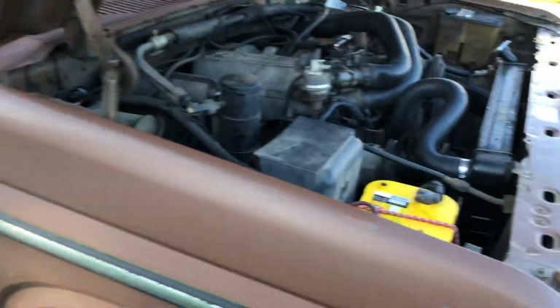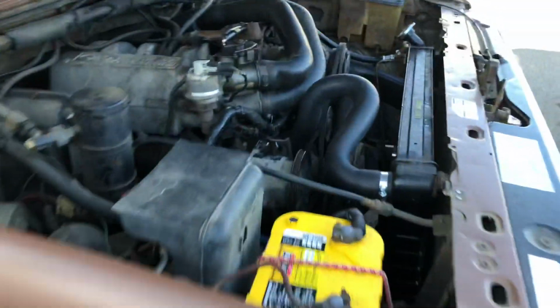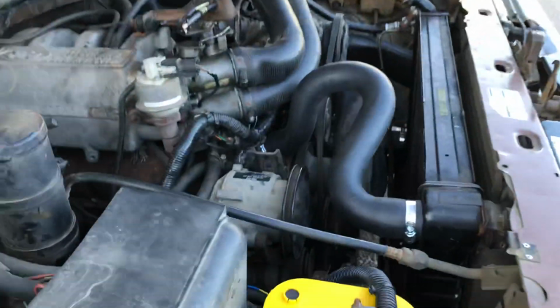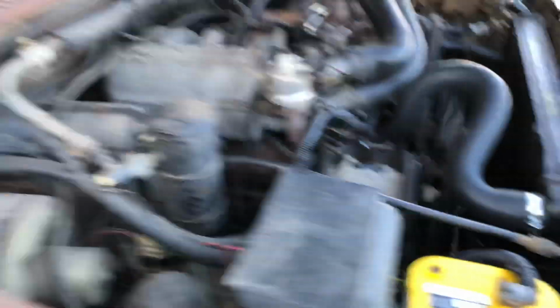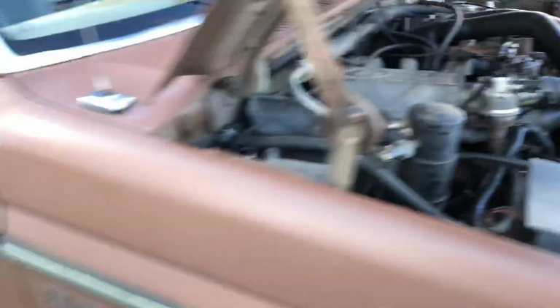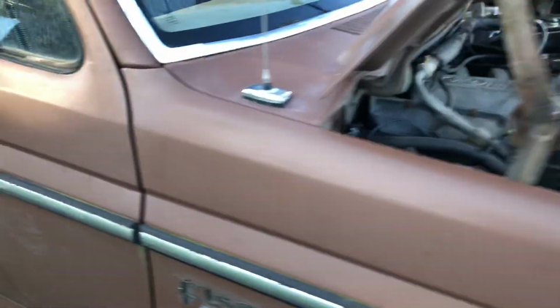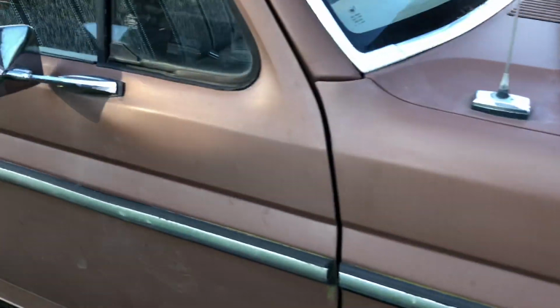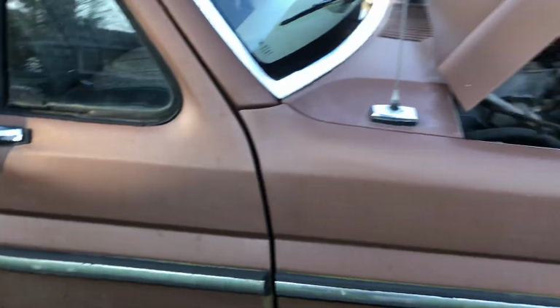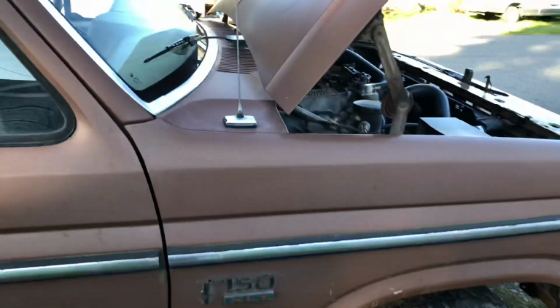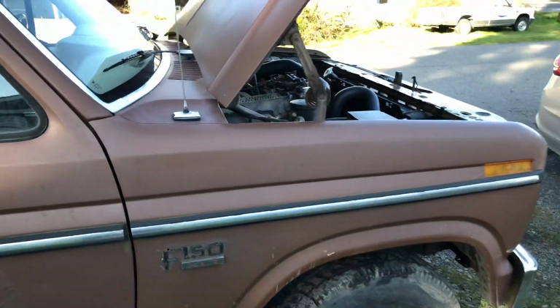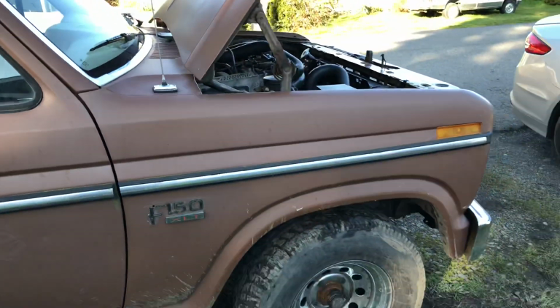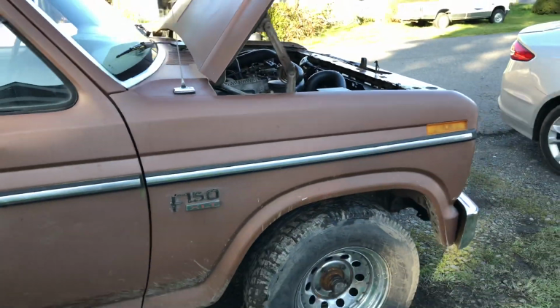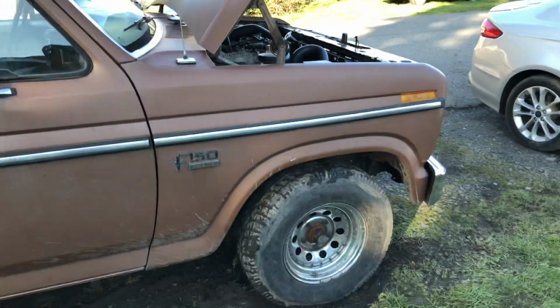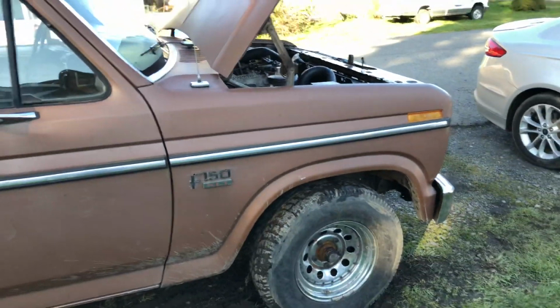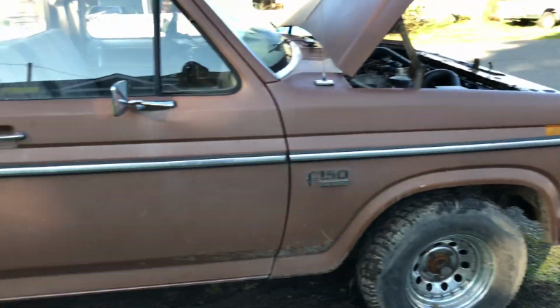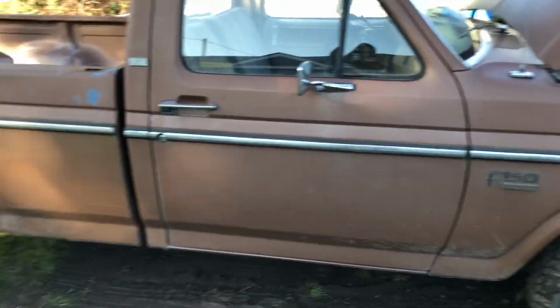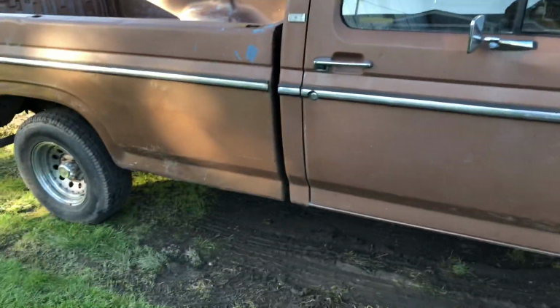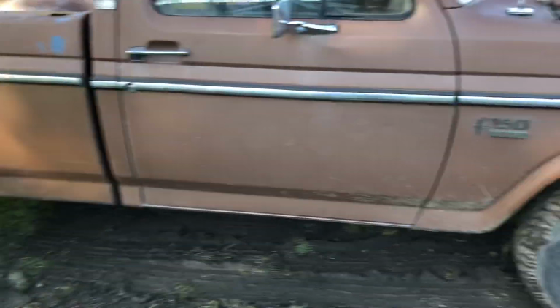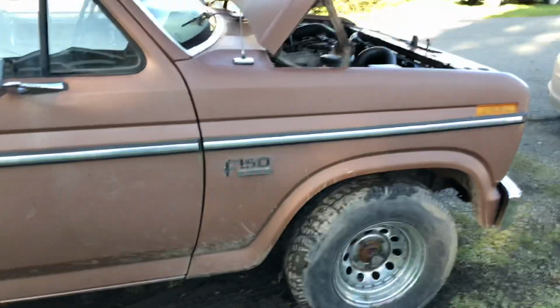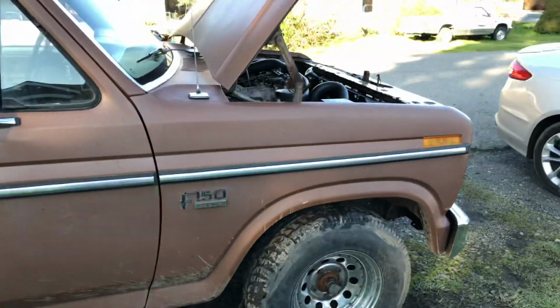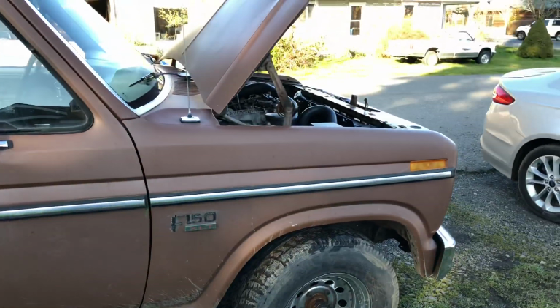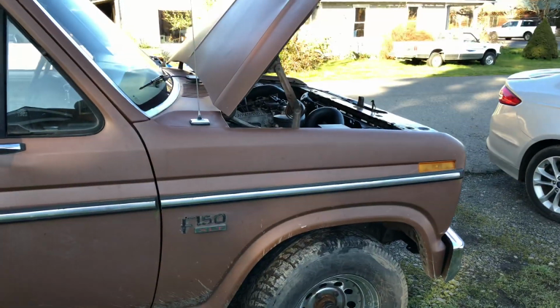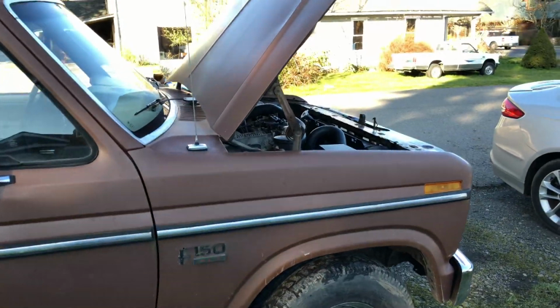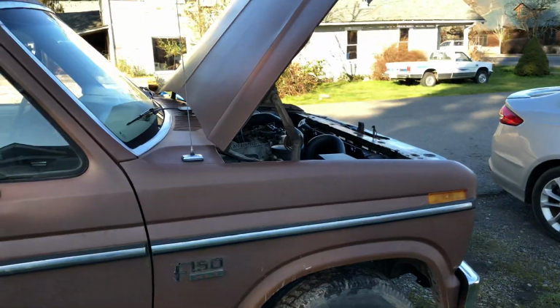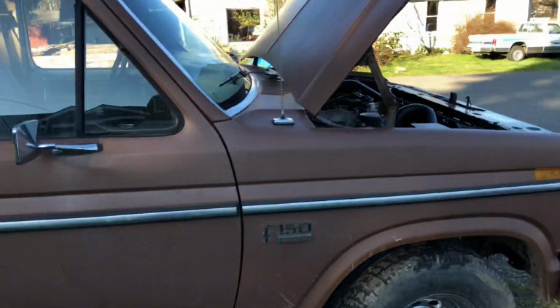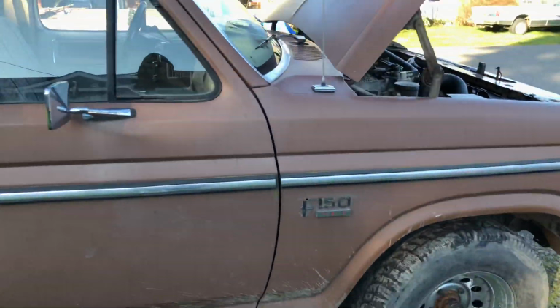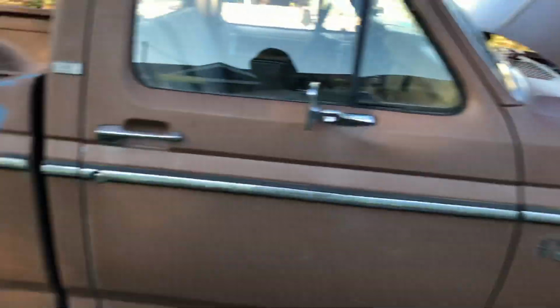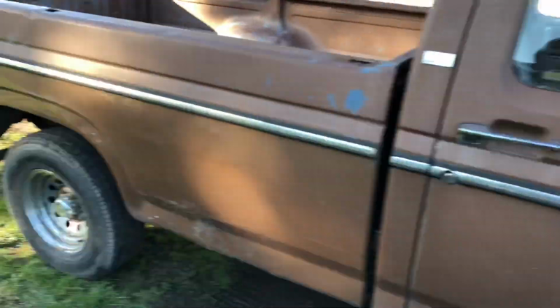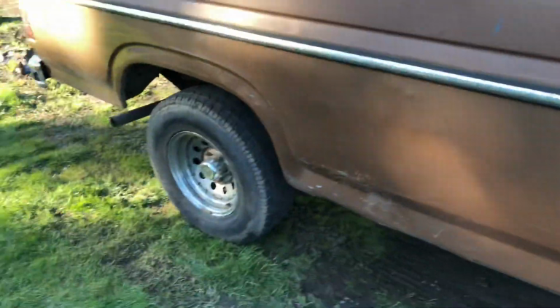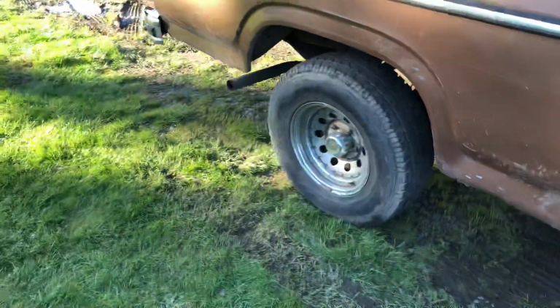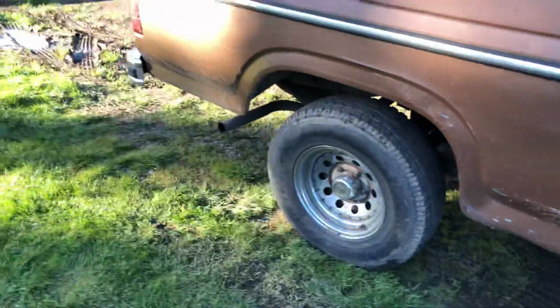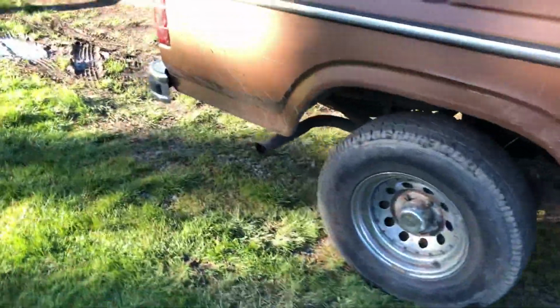I took off the air pump — I'm chasing a little bit of a scraggly noise. I don't know how to explain it, but it sounds like a bearing going bad or something. So I think we might have a tensioner, maybe the alternator needs to get tossed.